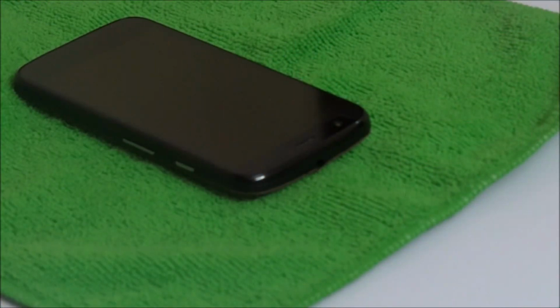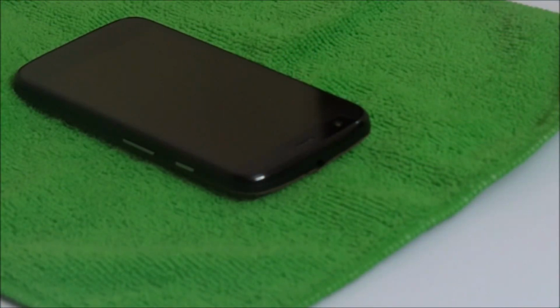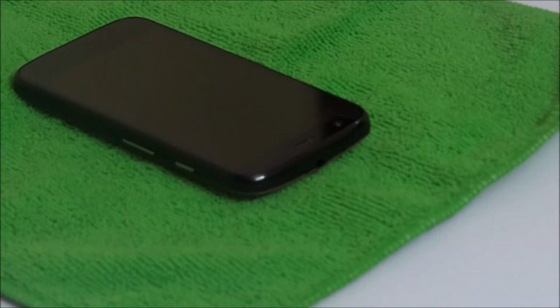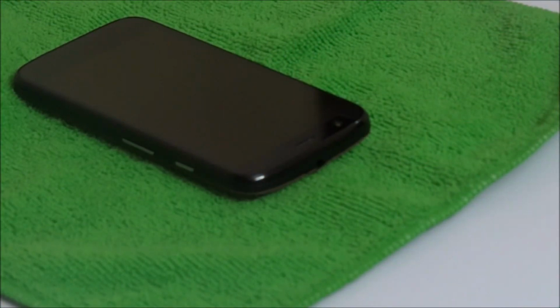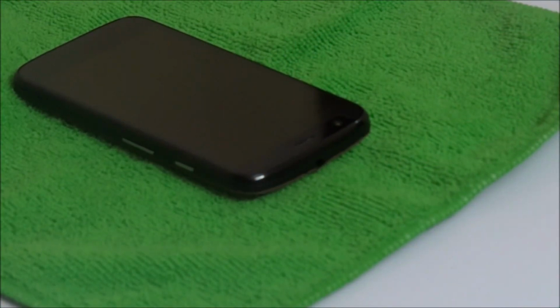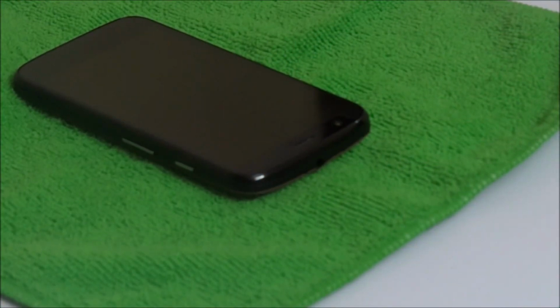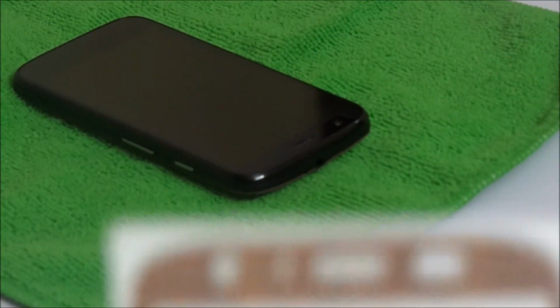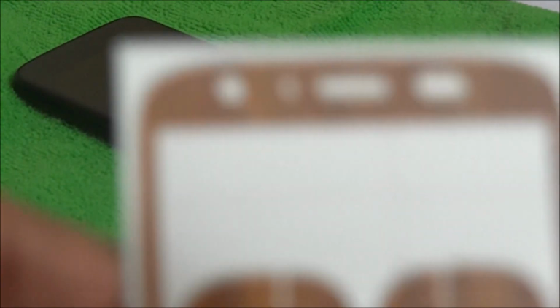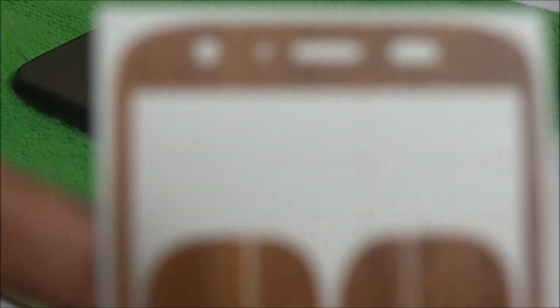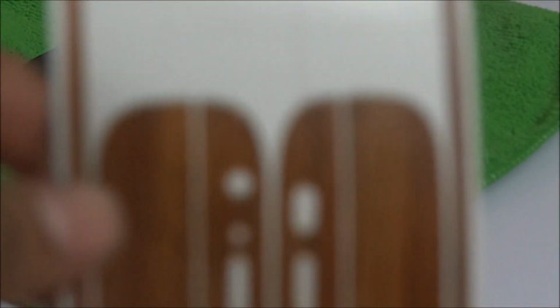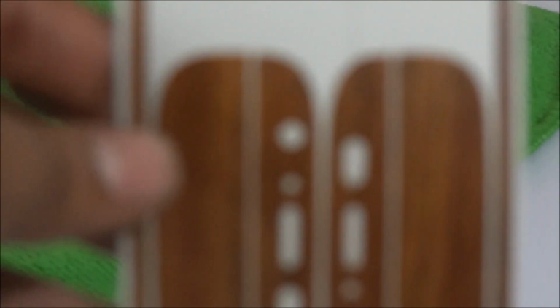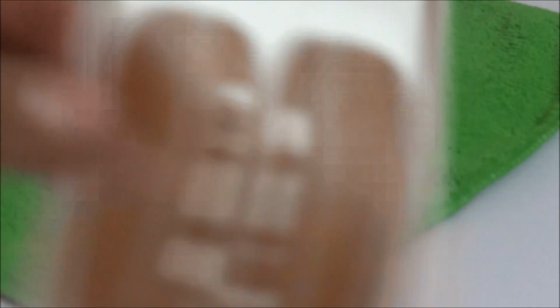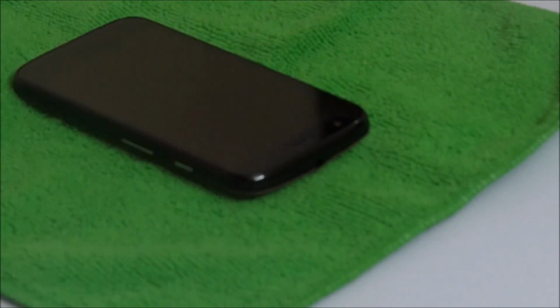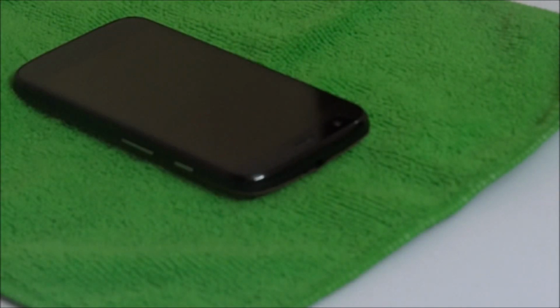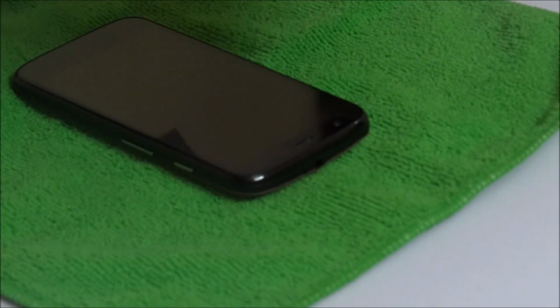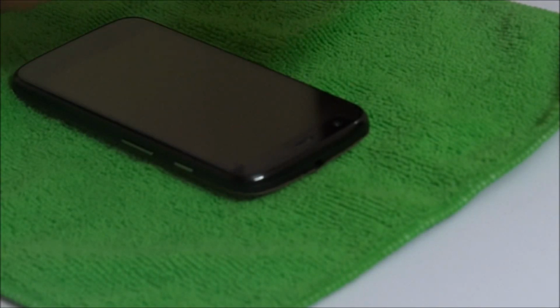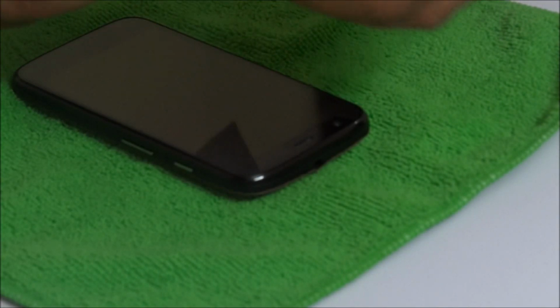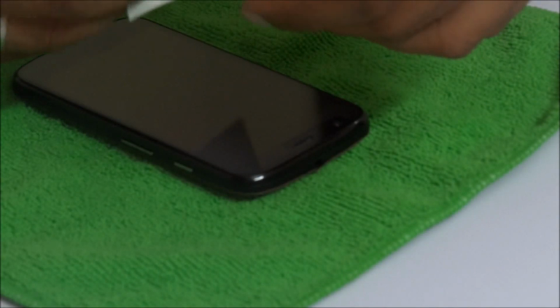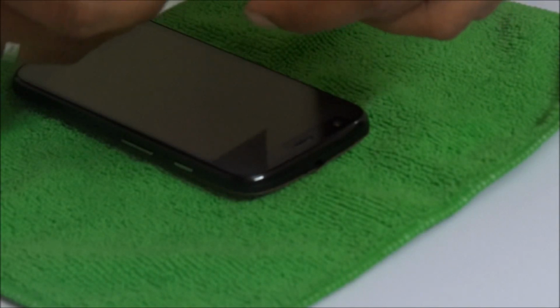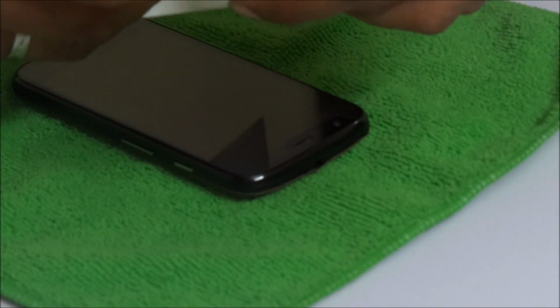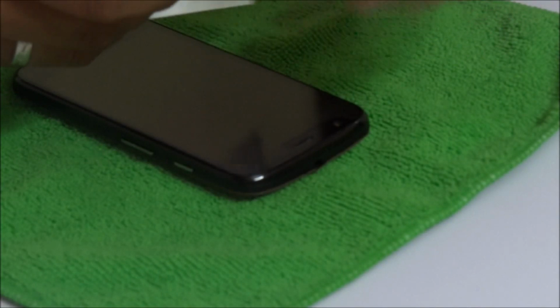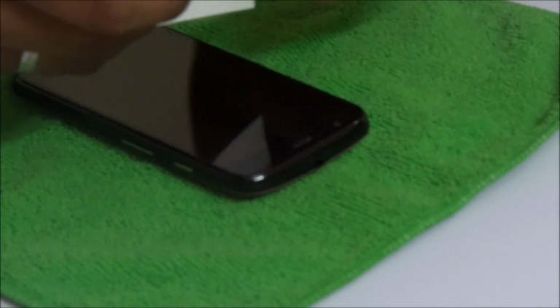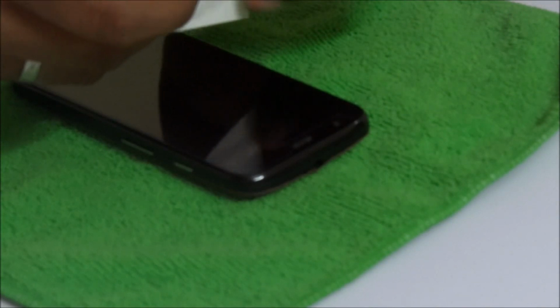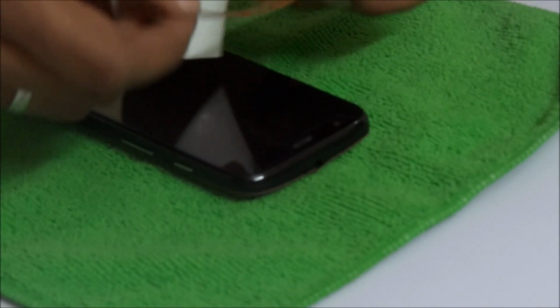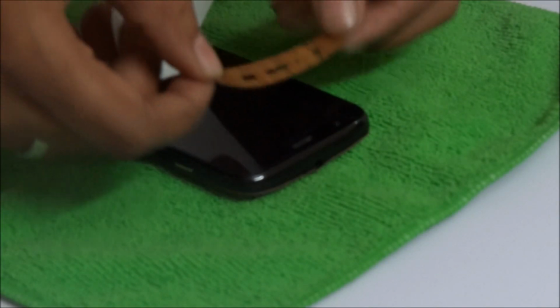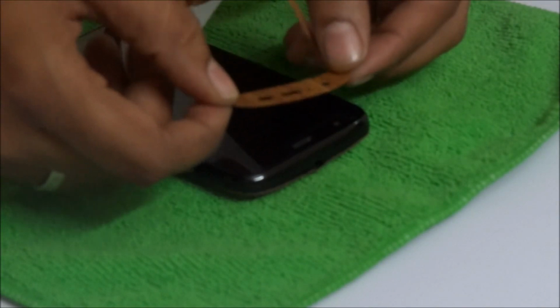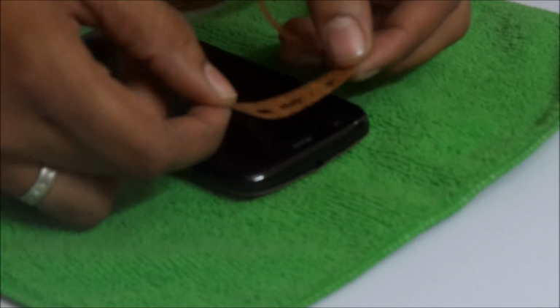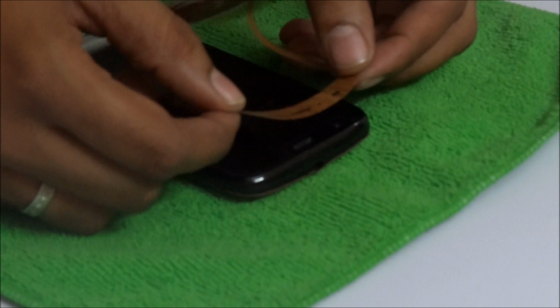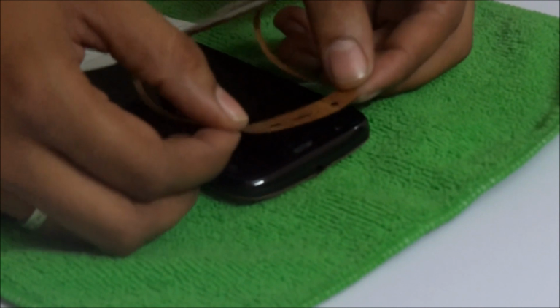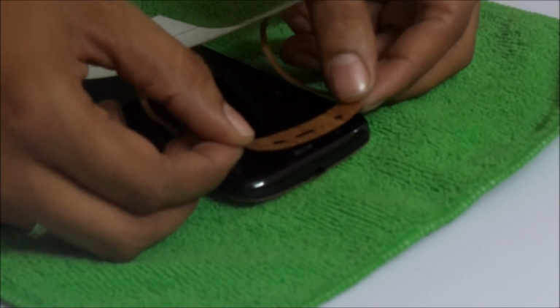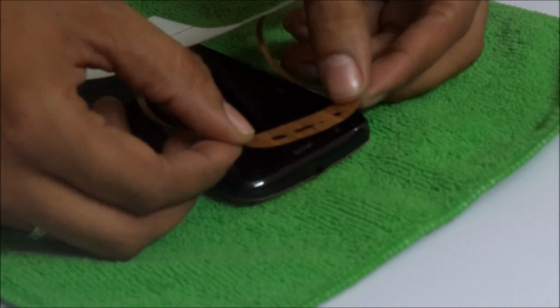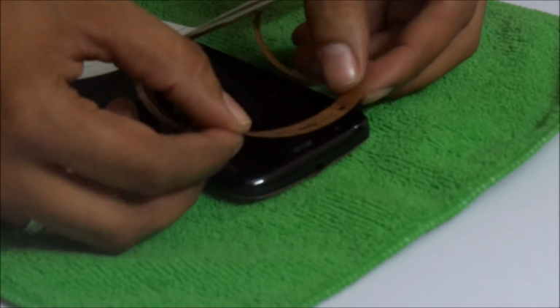You need to be a bit careful while pasting this part on top of the cover.